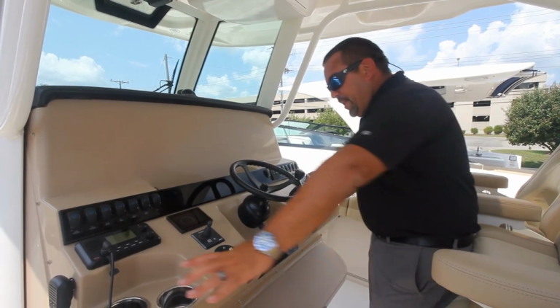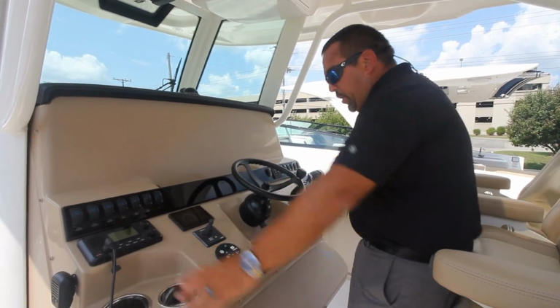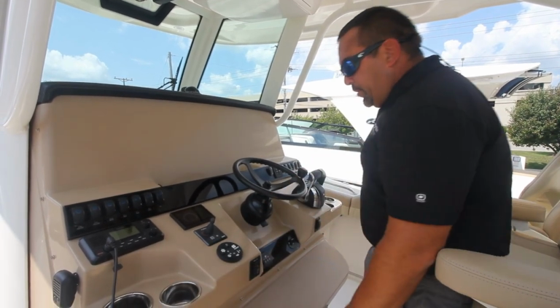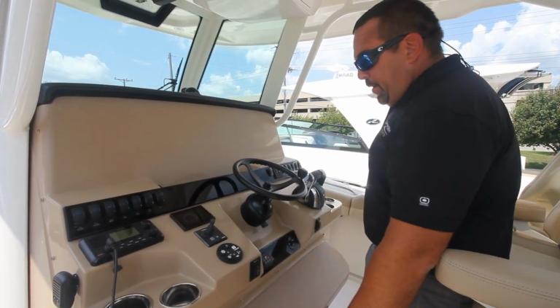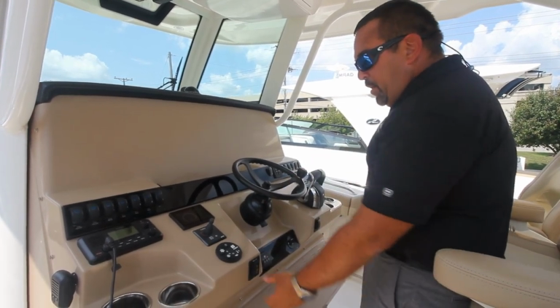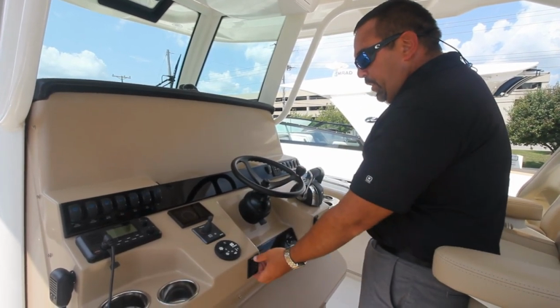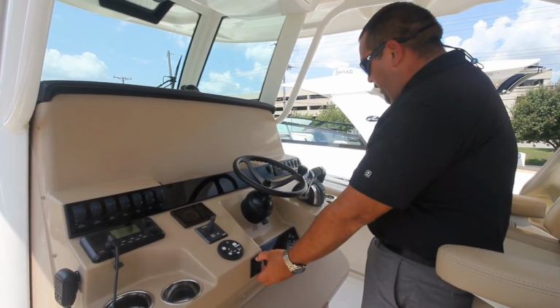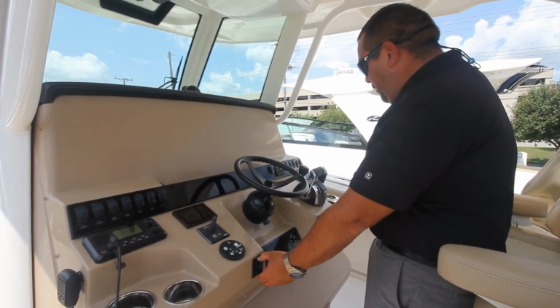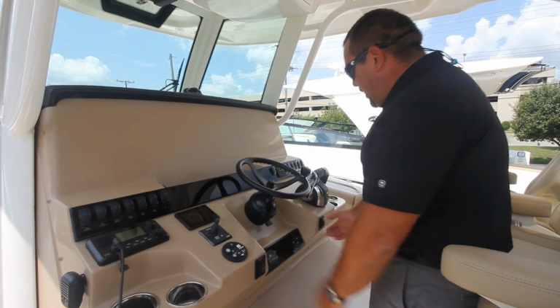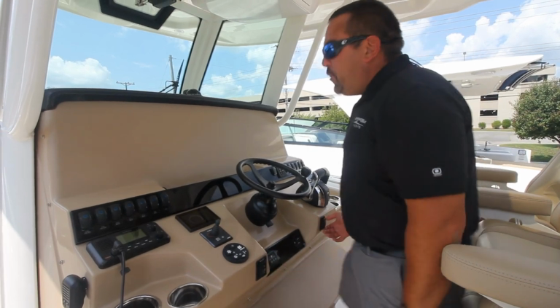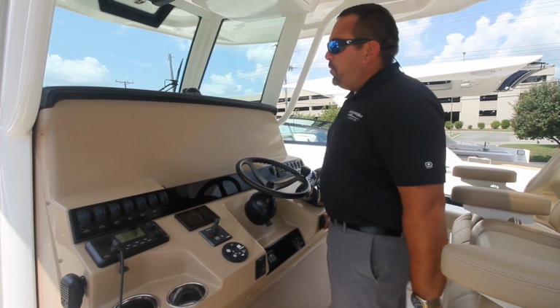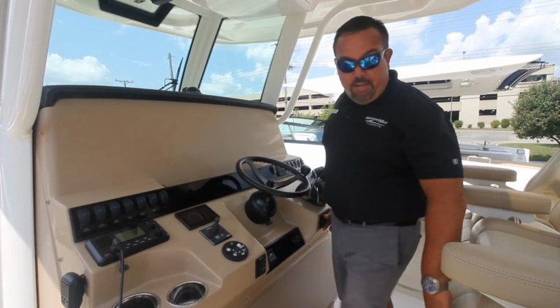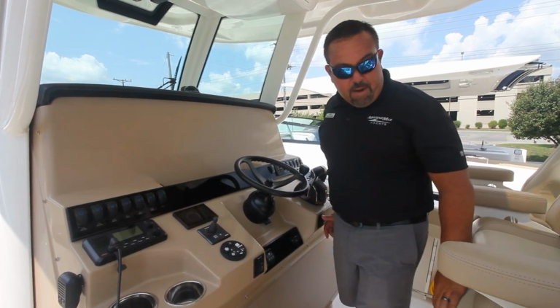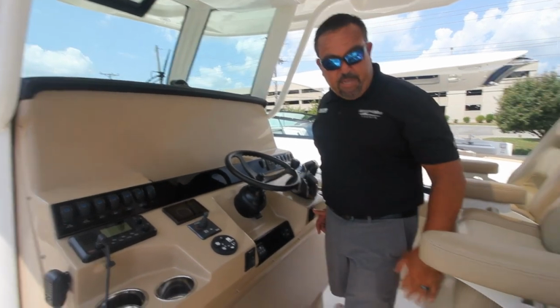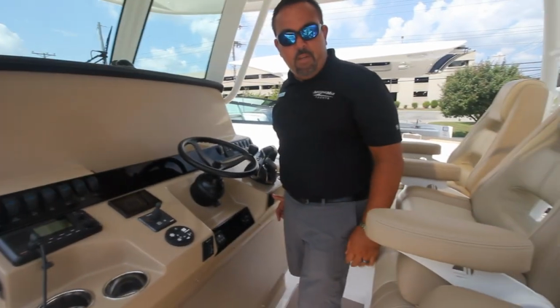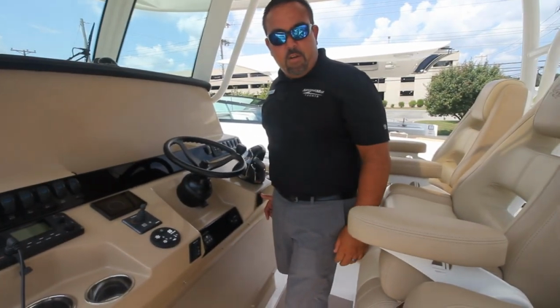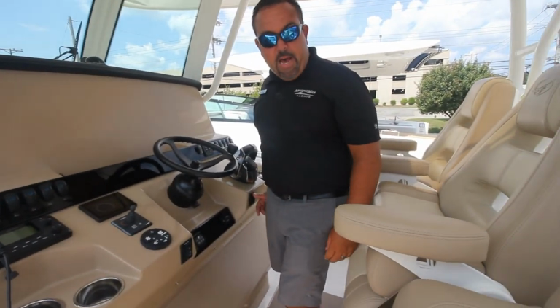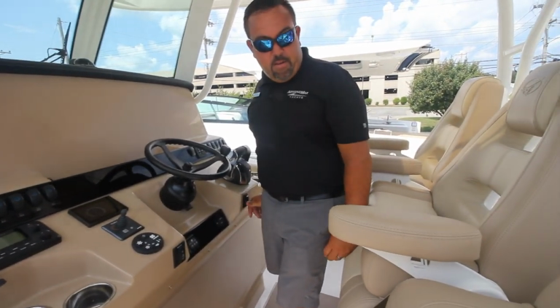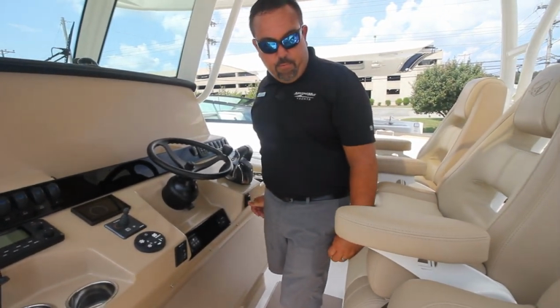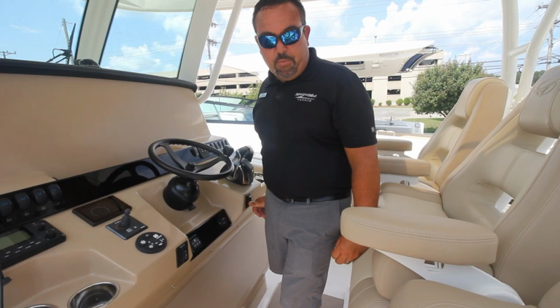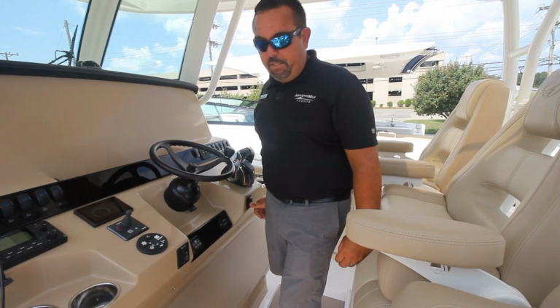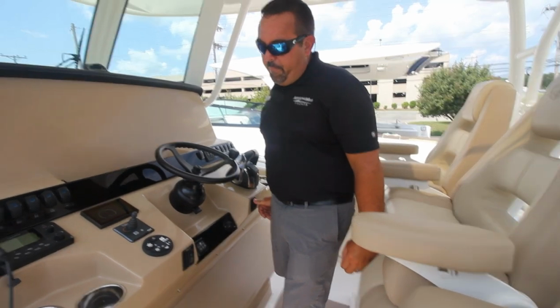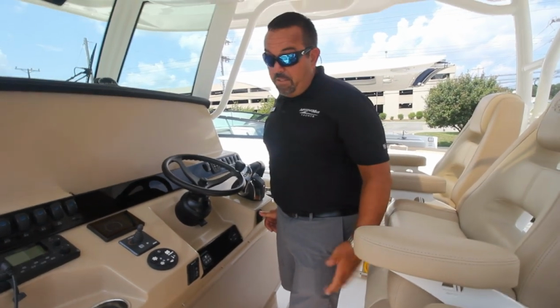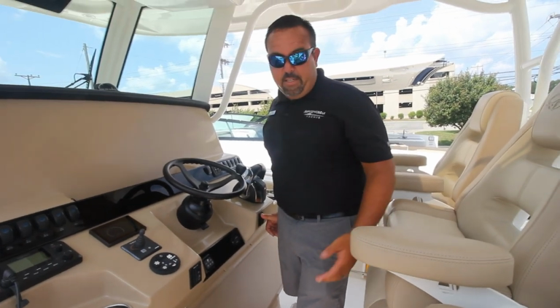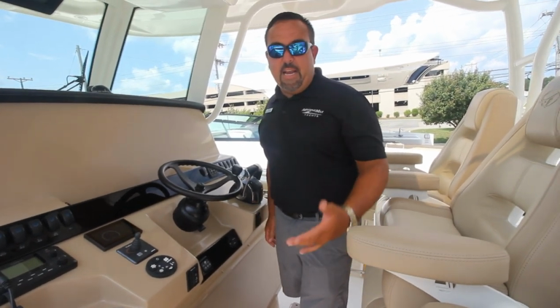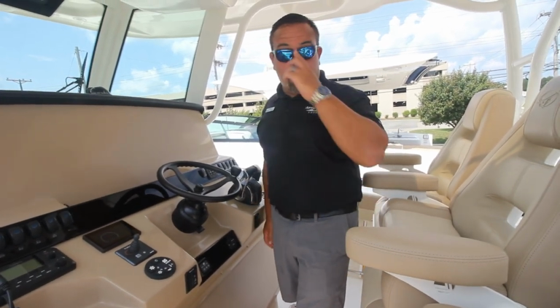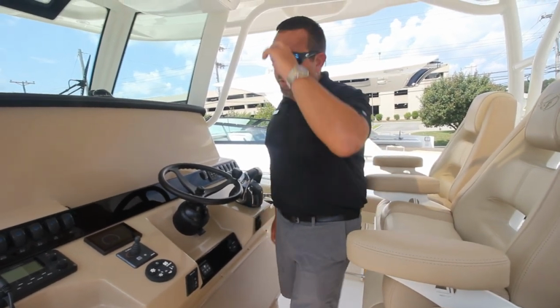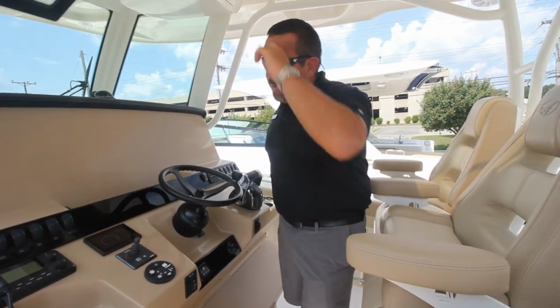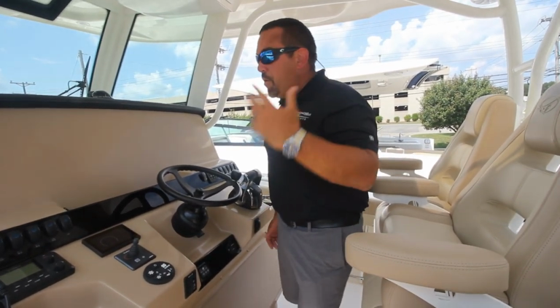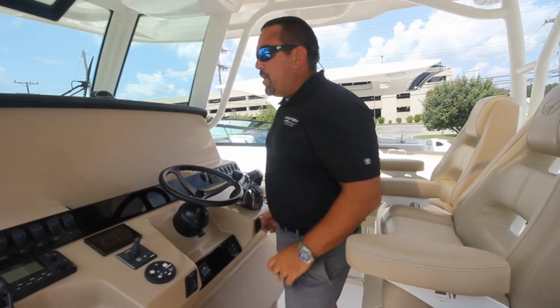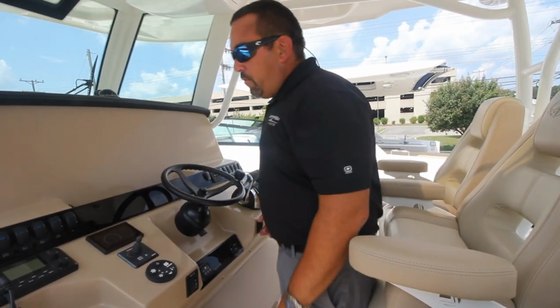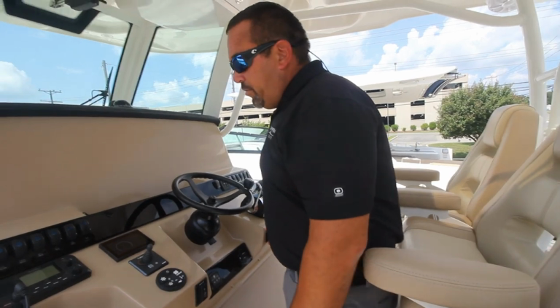And you have four cup holders at the helm. The windlass is right here. Your middle seat — your driver's seat — goes back and forth; it's a power seat. This is nice, and again it adds more comfort to the boat when you are making those long-range trips.